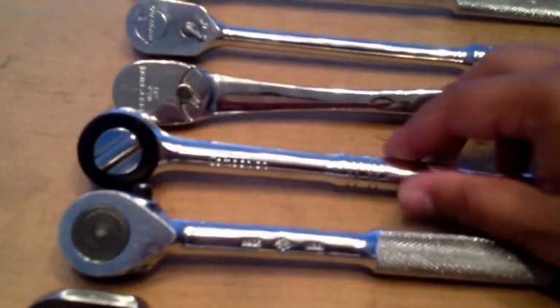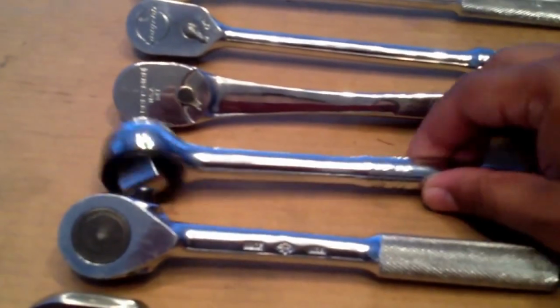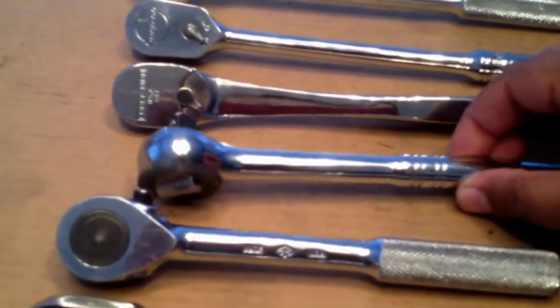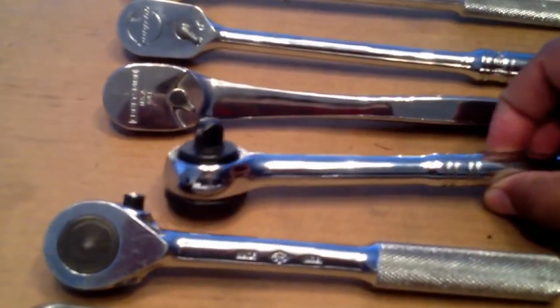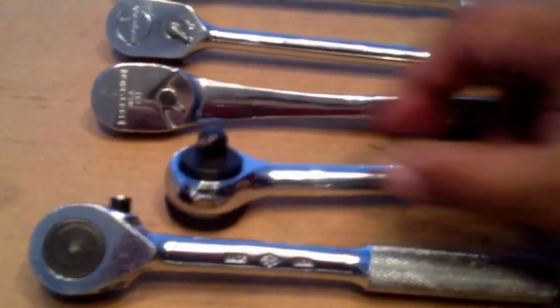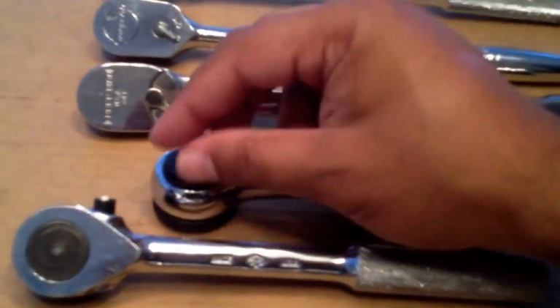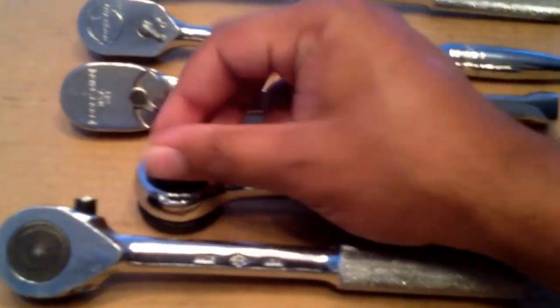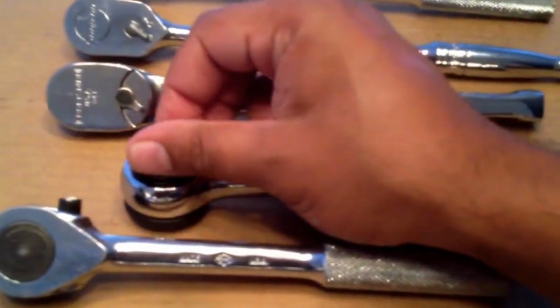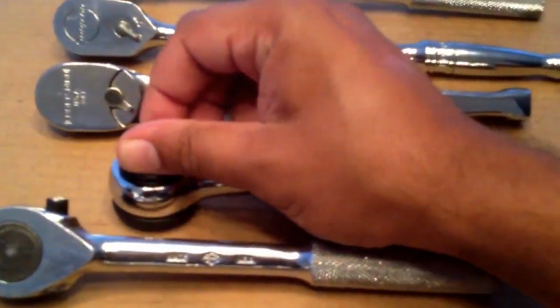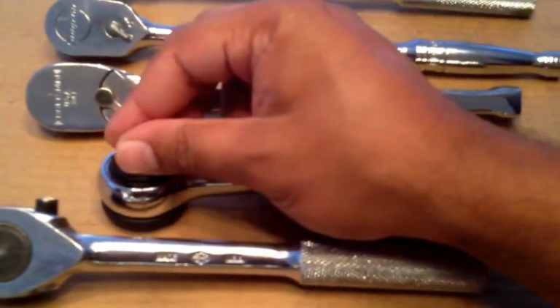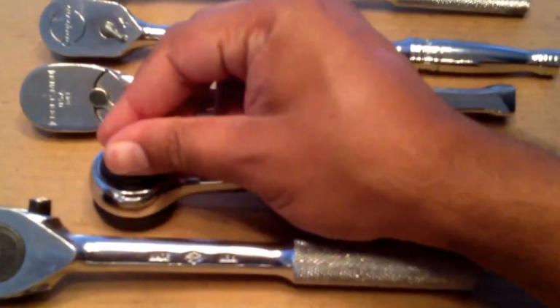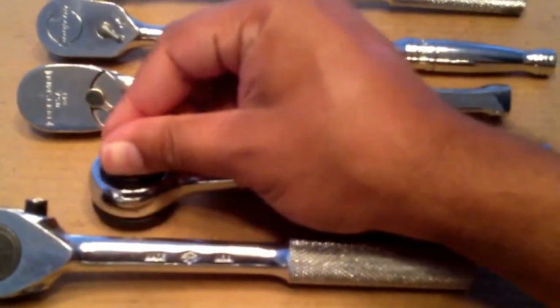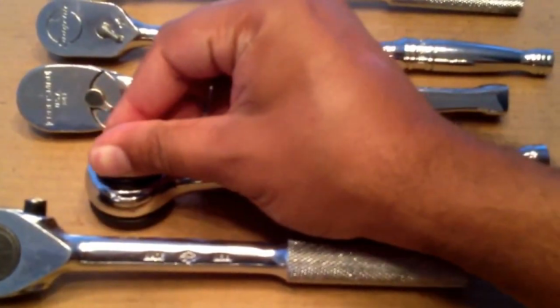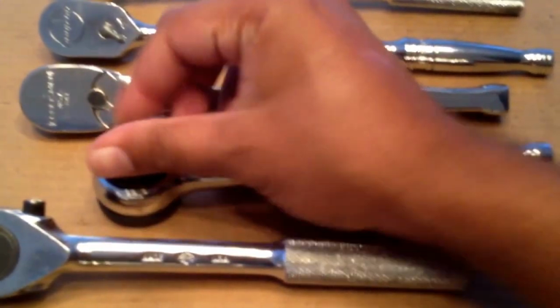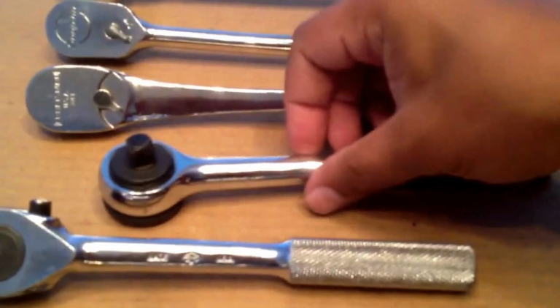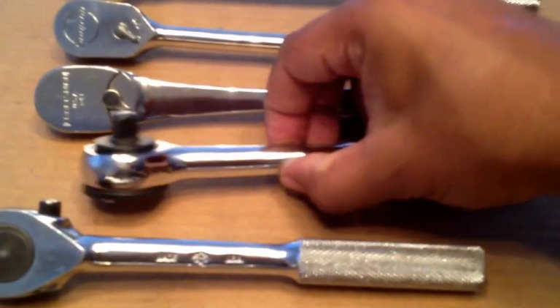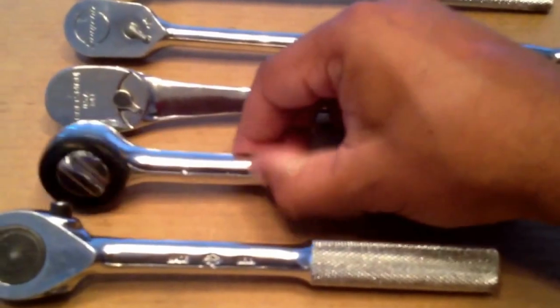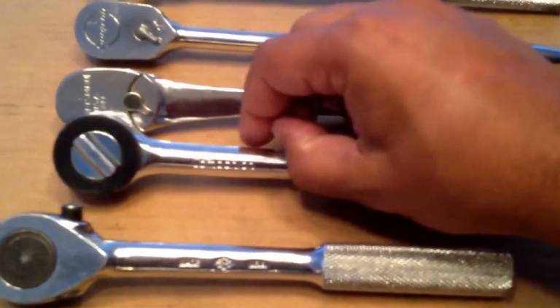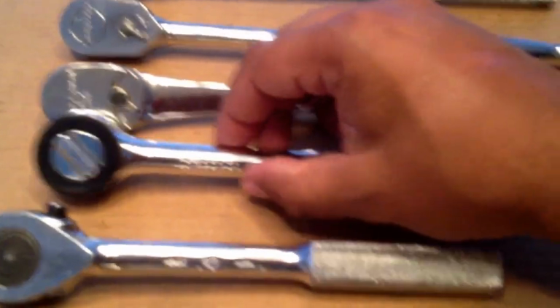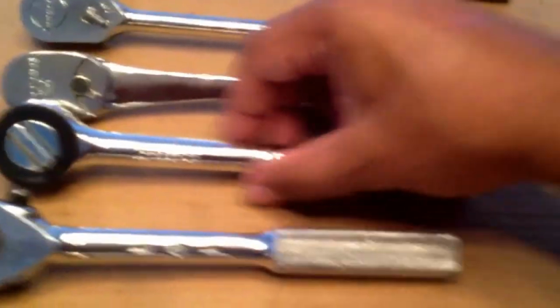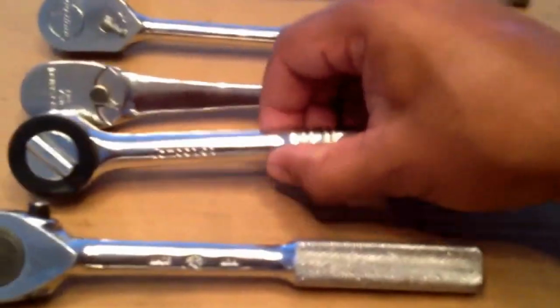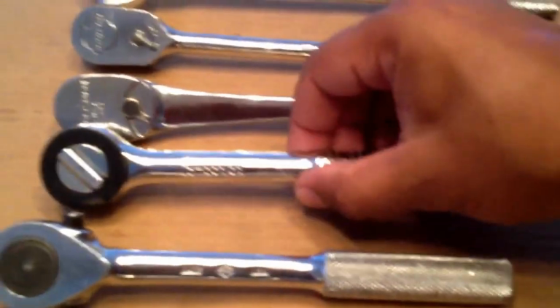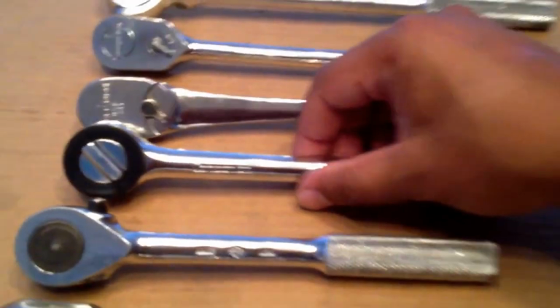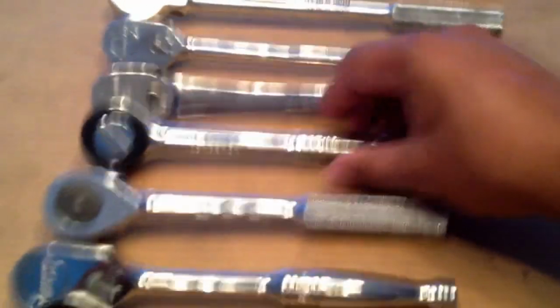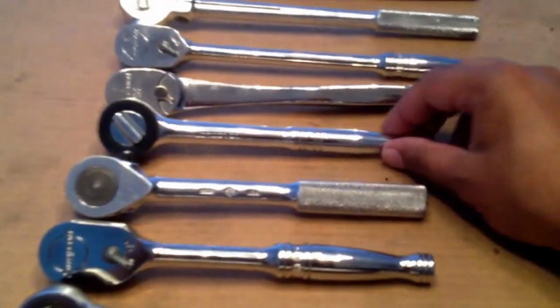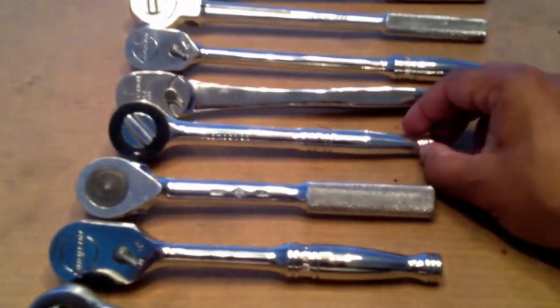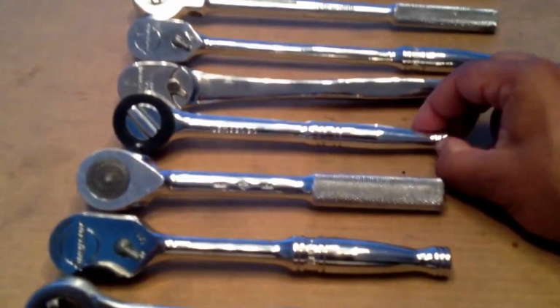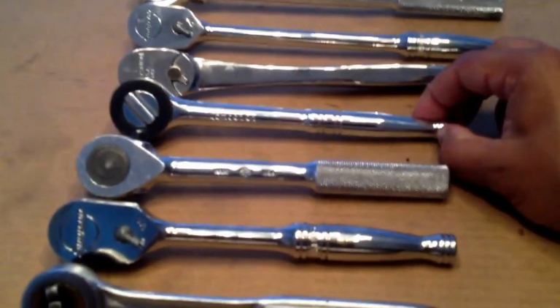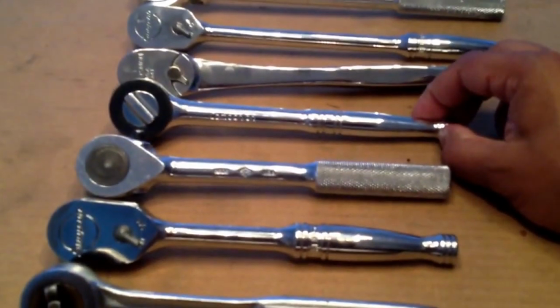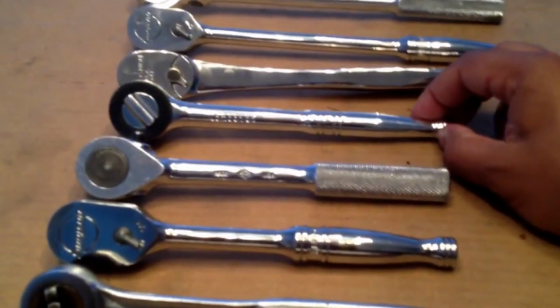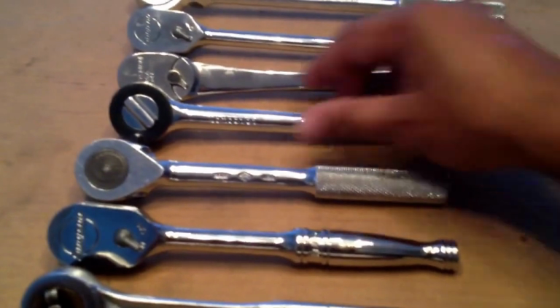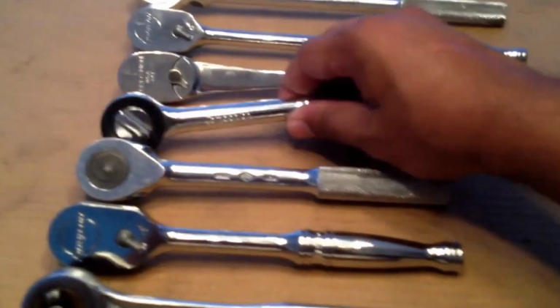Then I got an old Companion ratchet — this one brings back memories. This was my first ratchet when I was in college; it was the first set I got from Sears. It's held up pretty good over the years. I don't use it much, but it feels good in your hand.